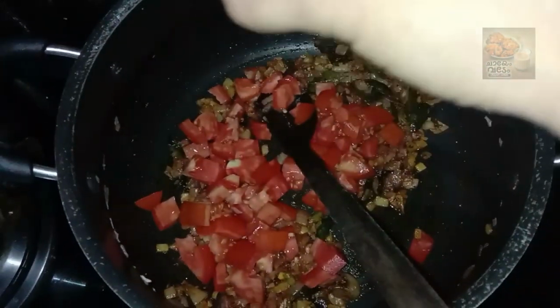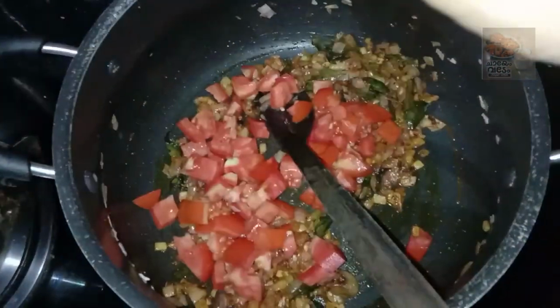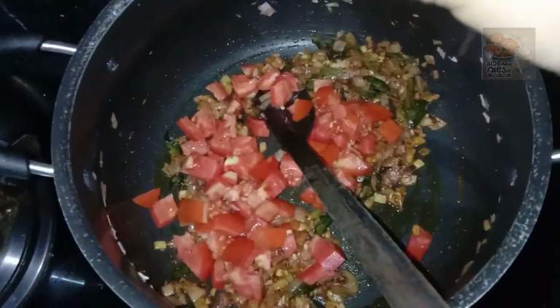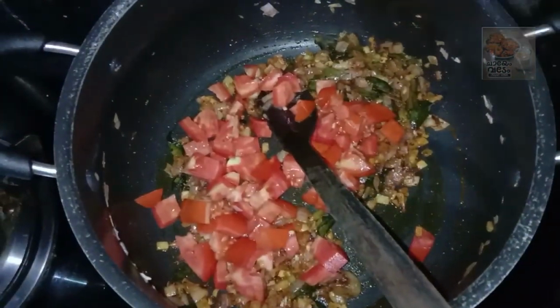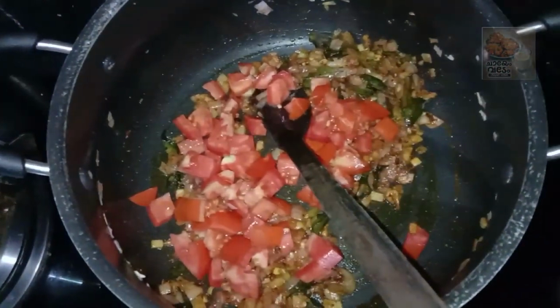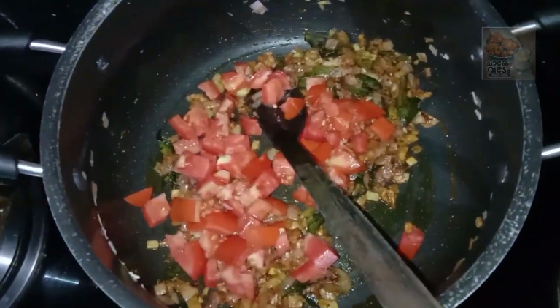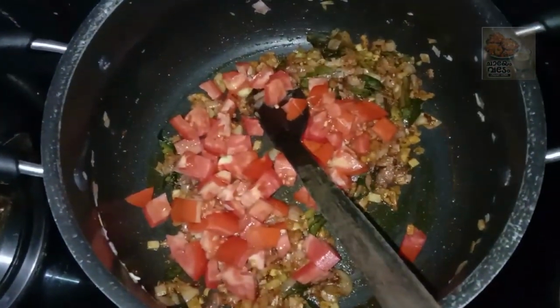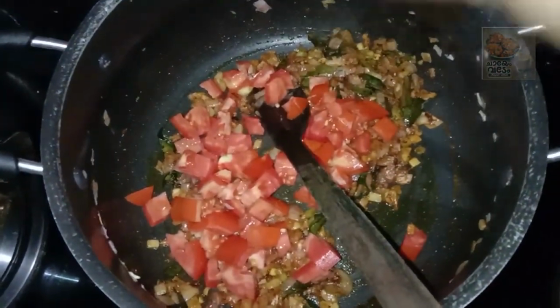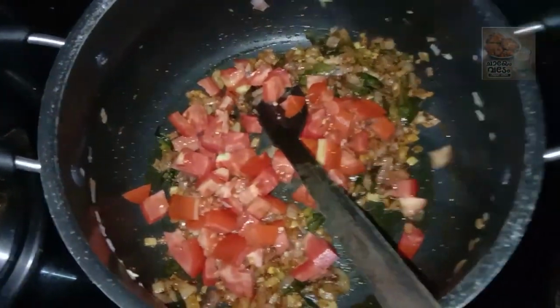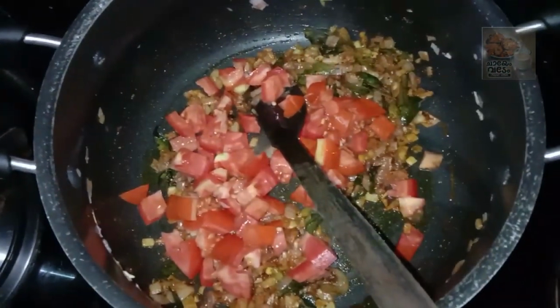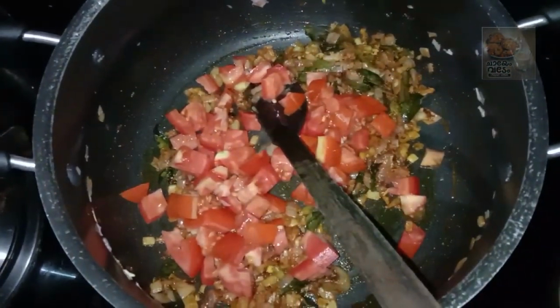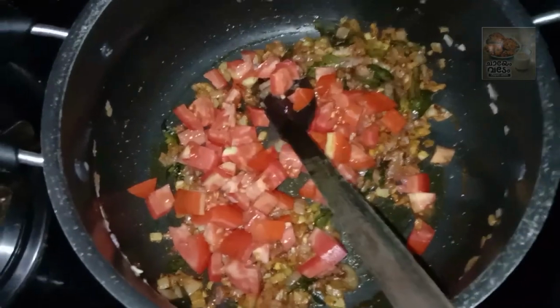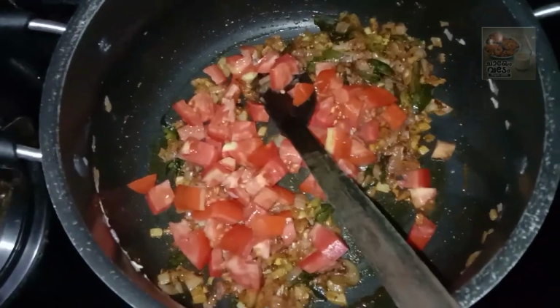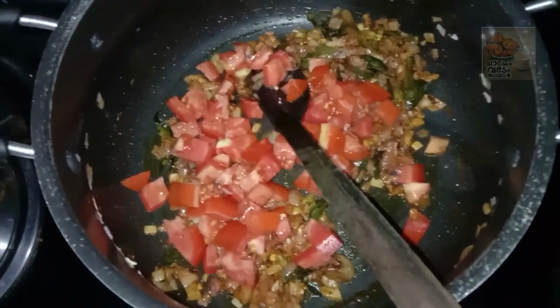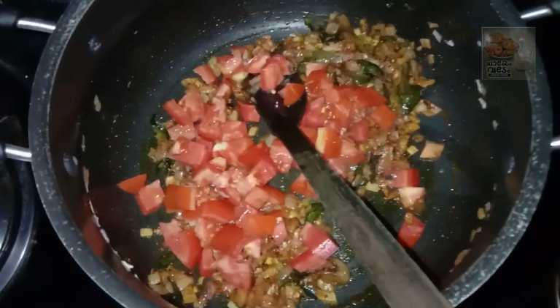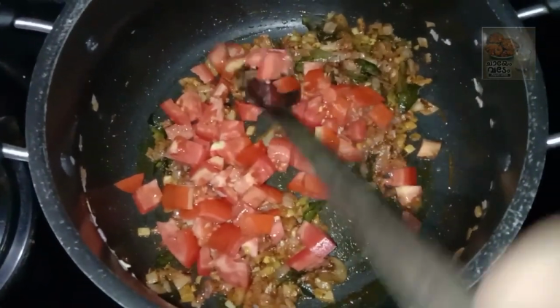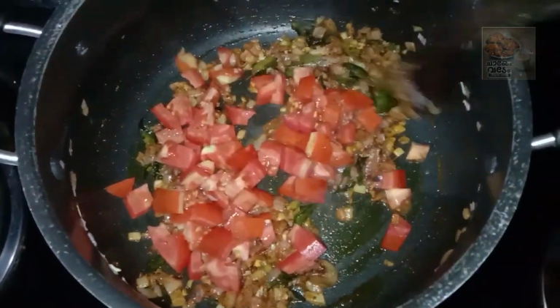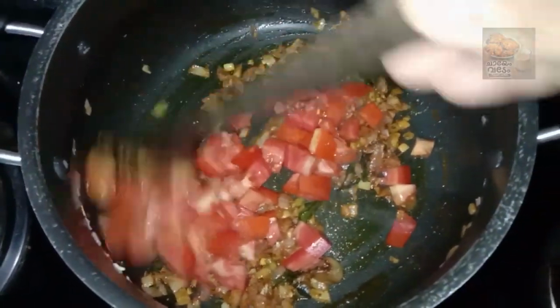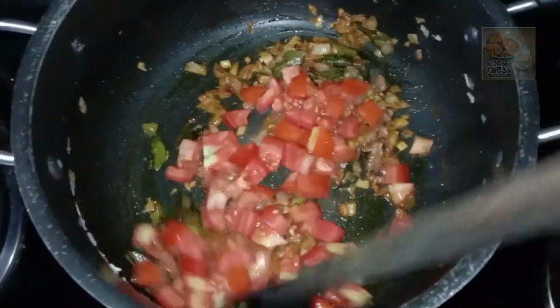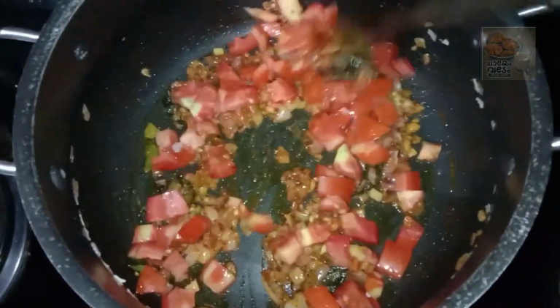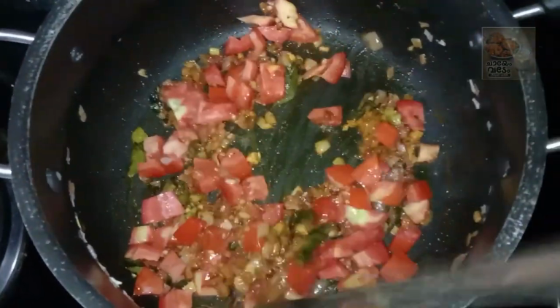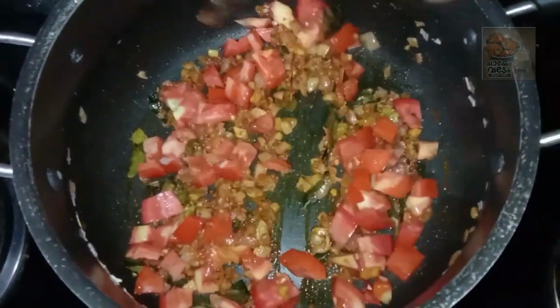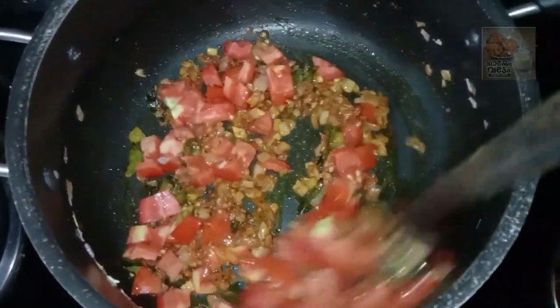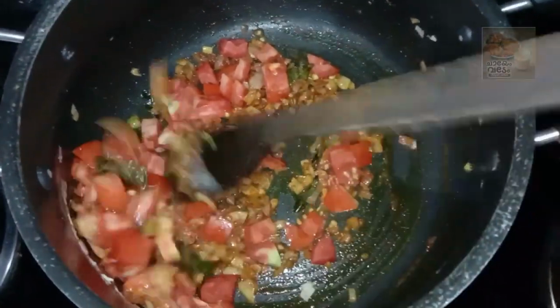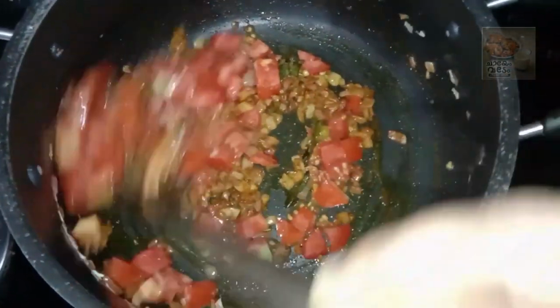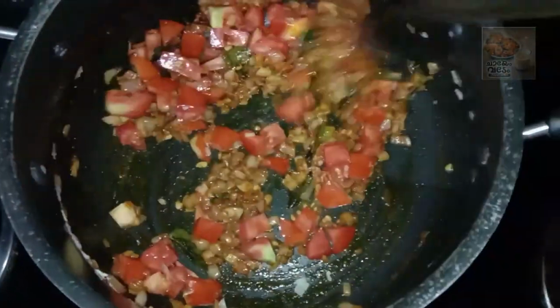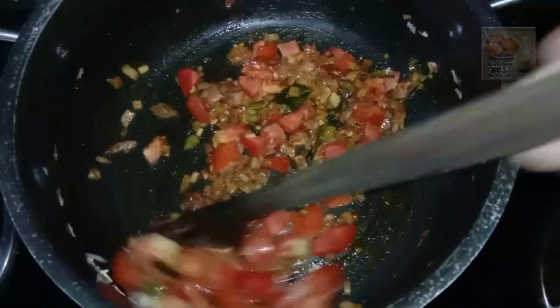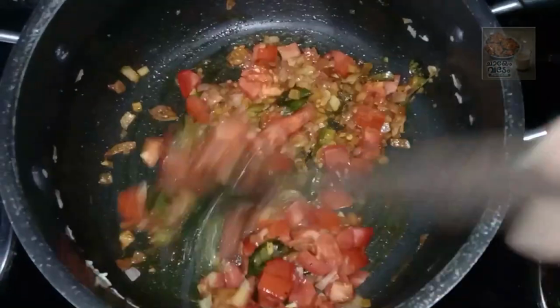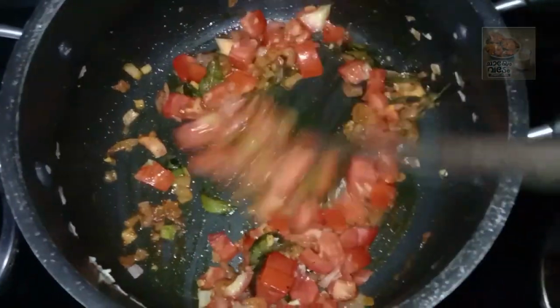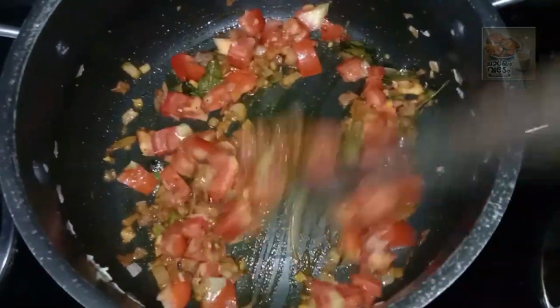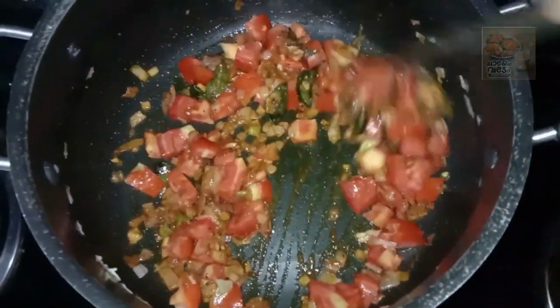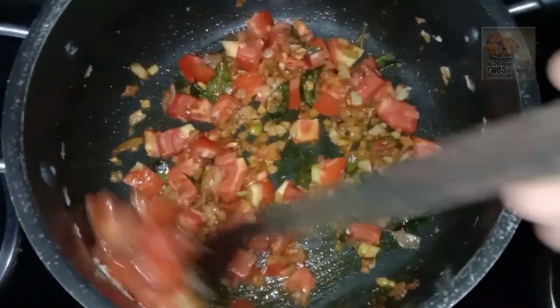Let's try the Thakali. If you have less water, add to the other items.